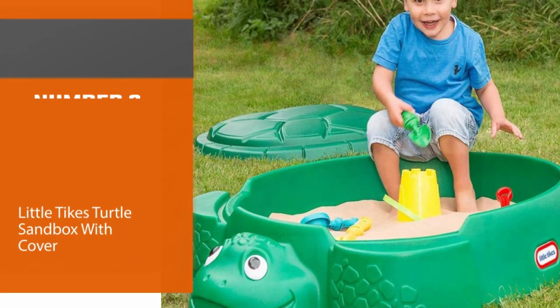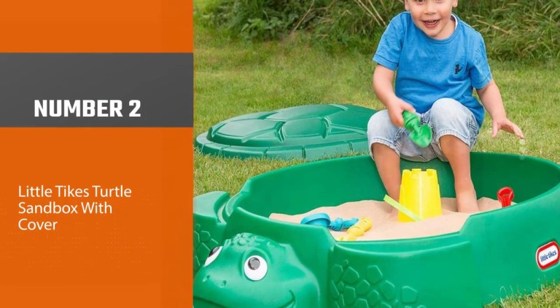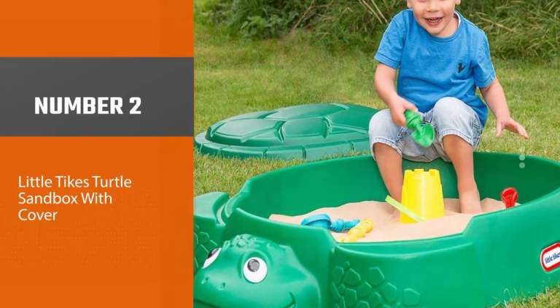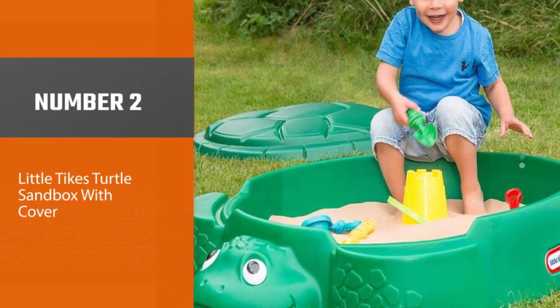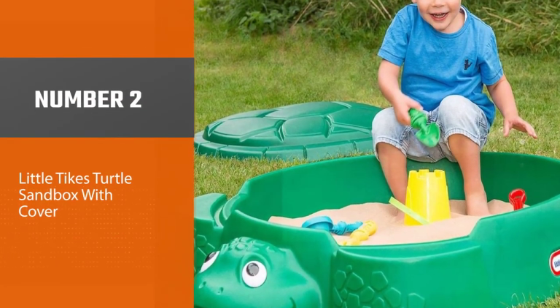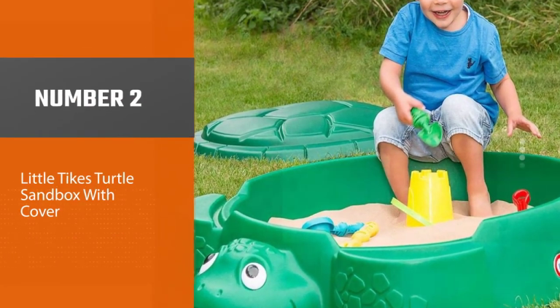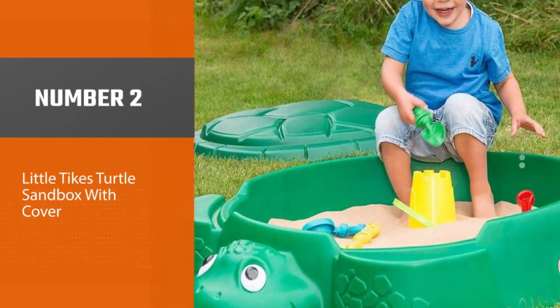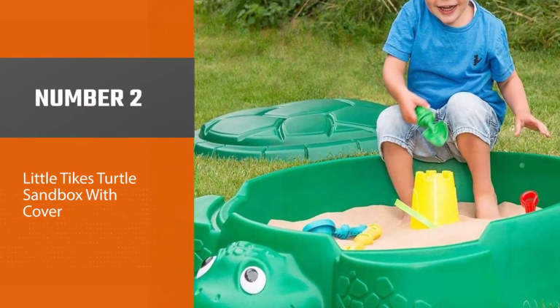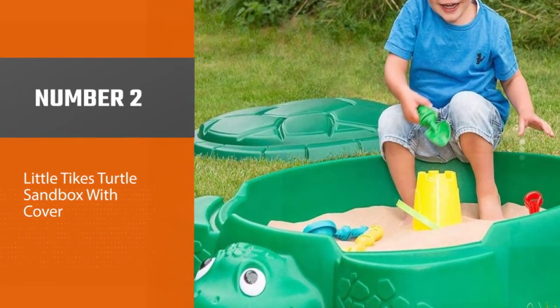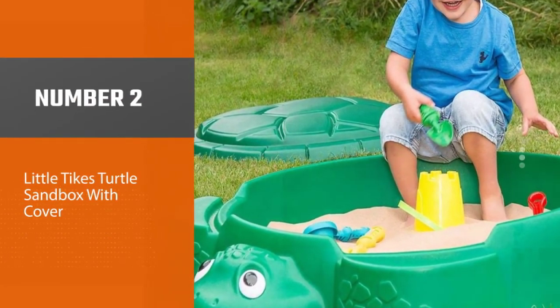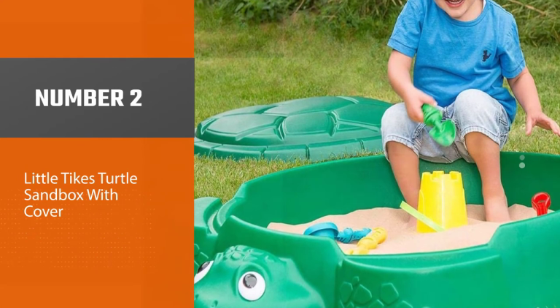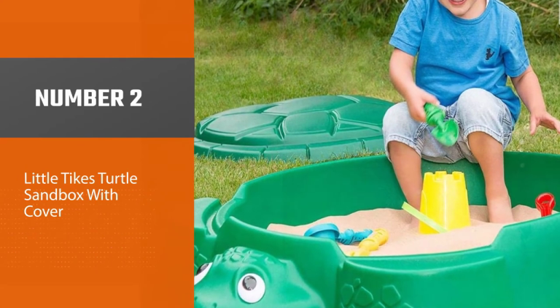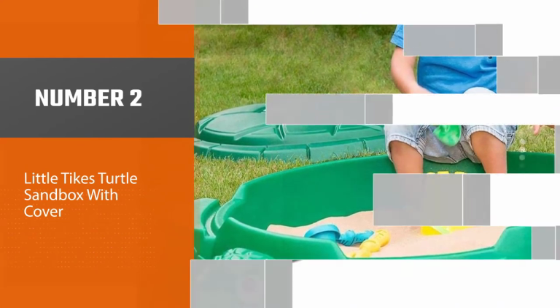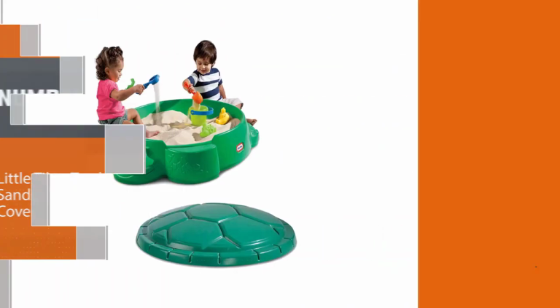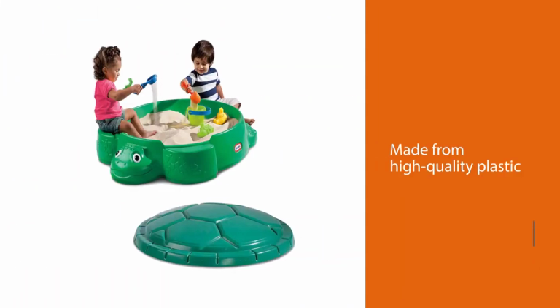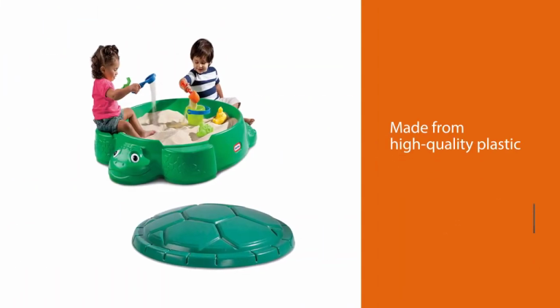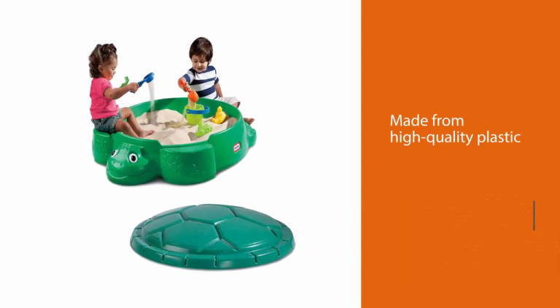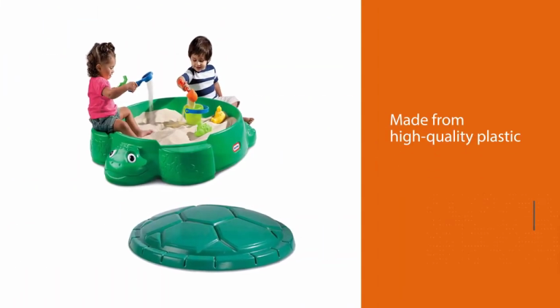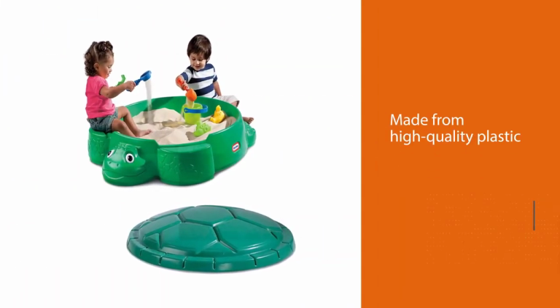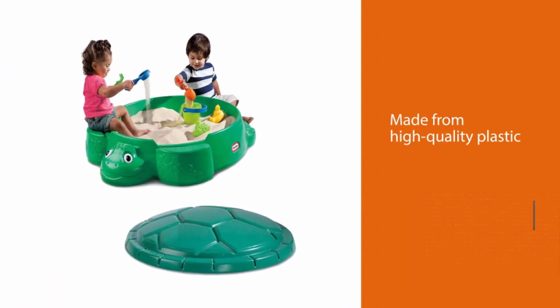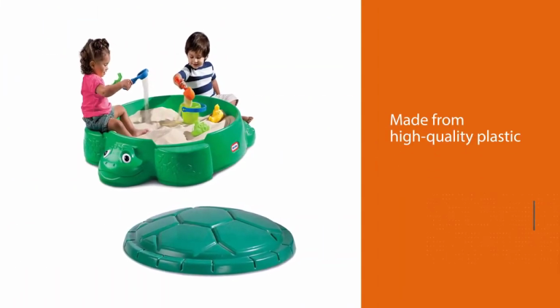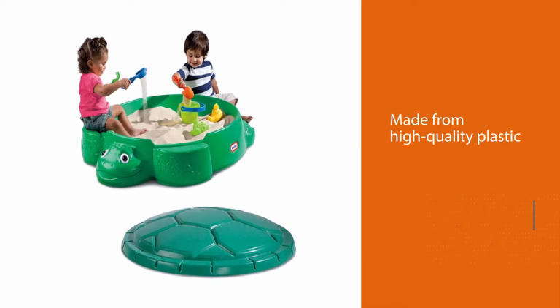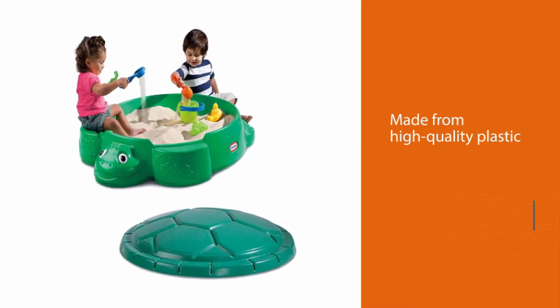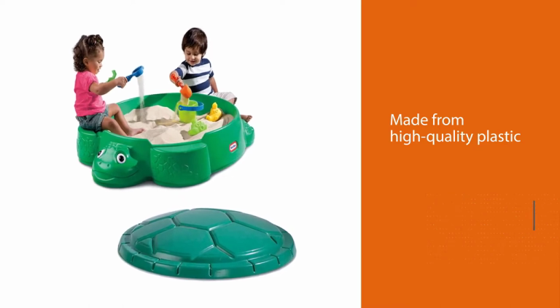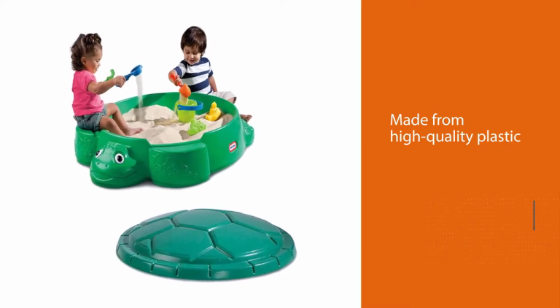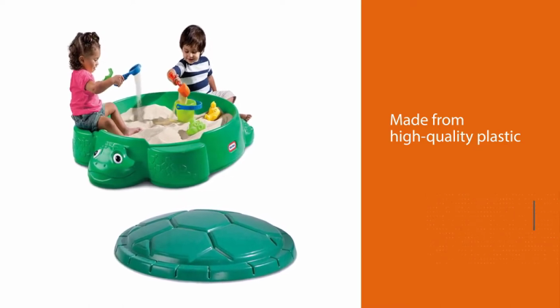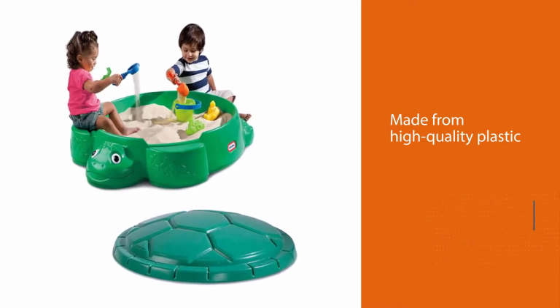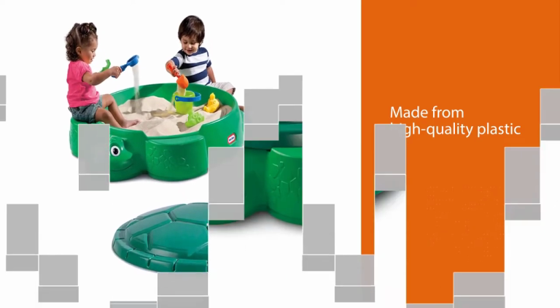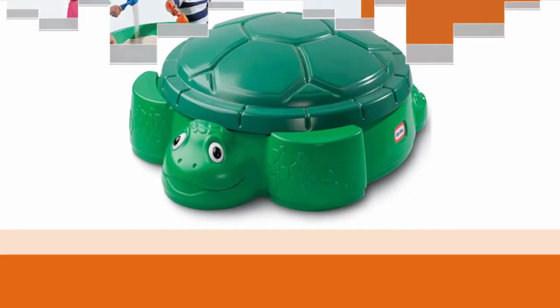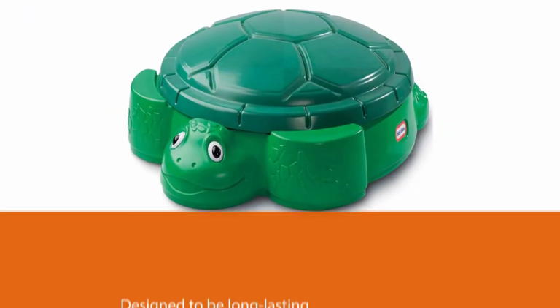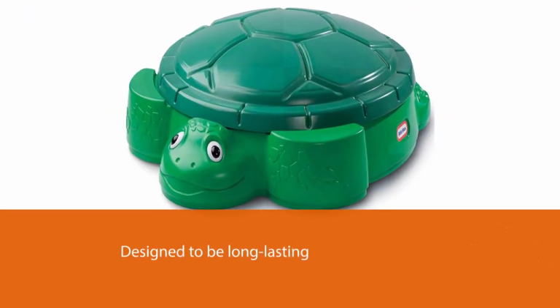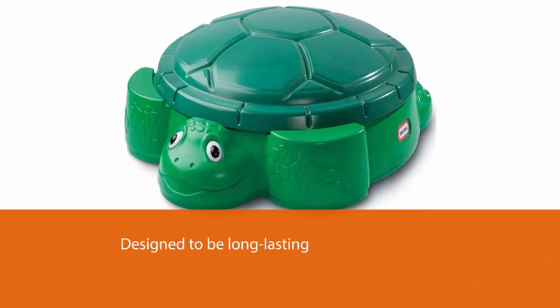Number two: Little Tikes Turtle Sandbox with Cover. For many years children have enjoyed playing sand games in this smiling turtle, and so can yours. It's made from high-quality plastic designed to be long-lasting and will be a great addition to your yard.